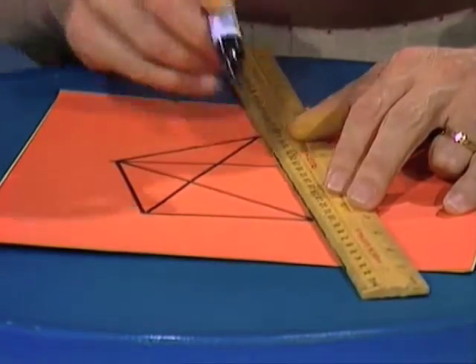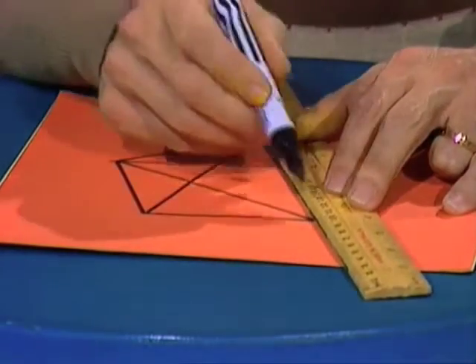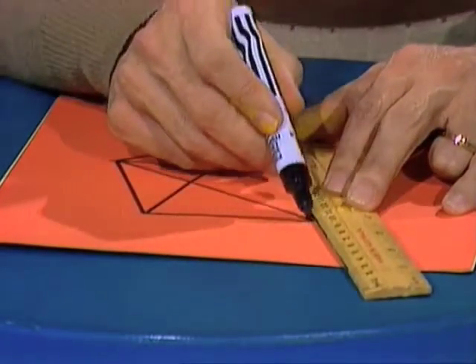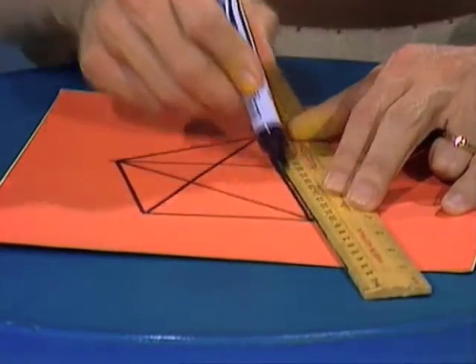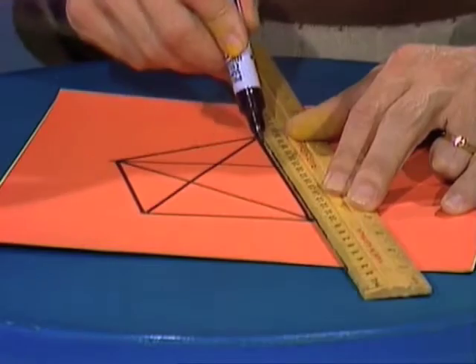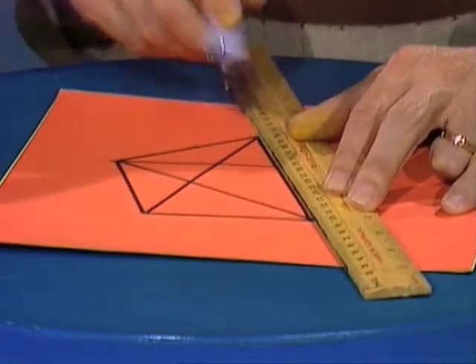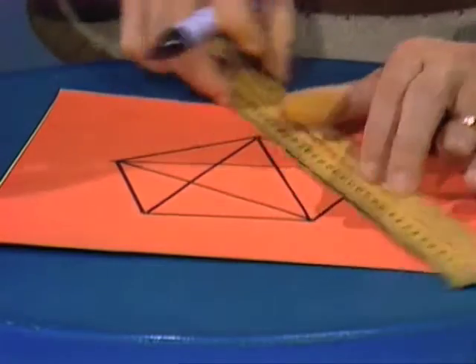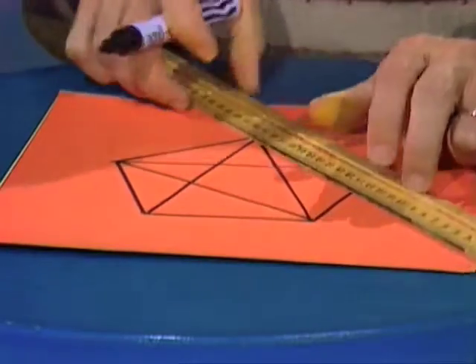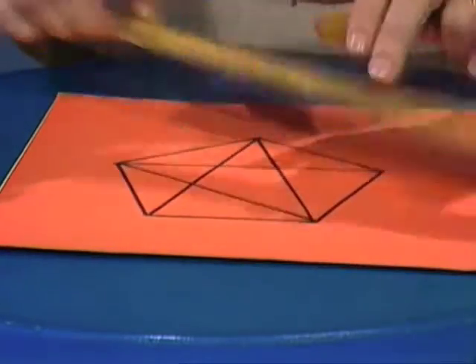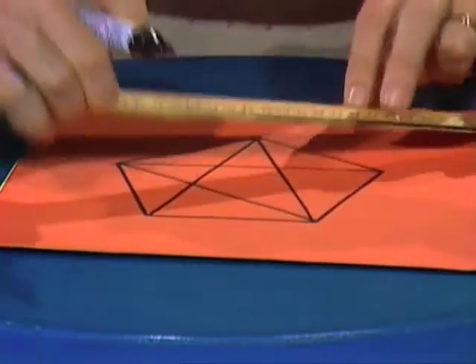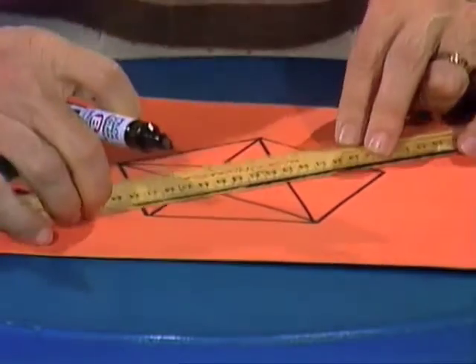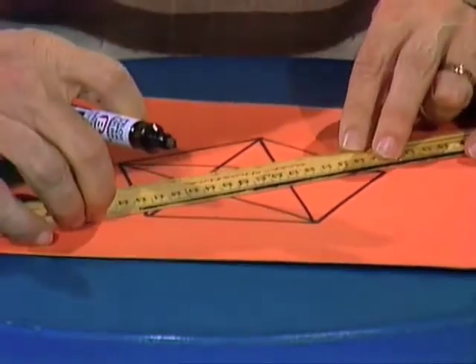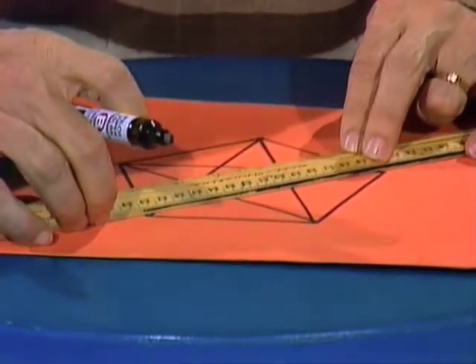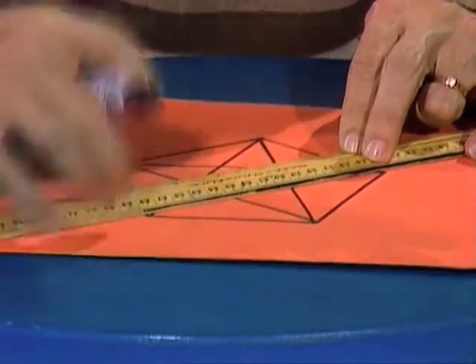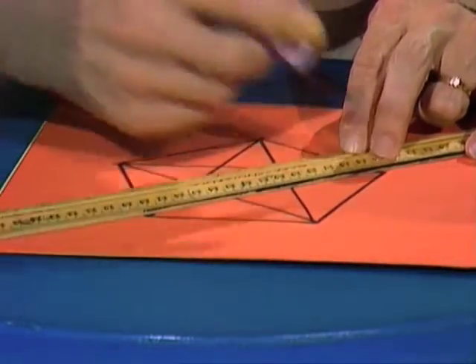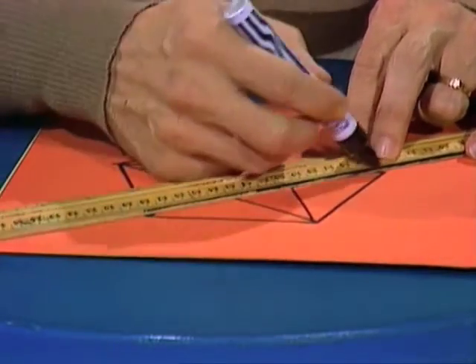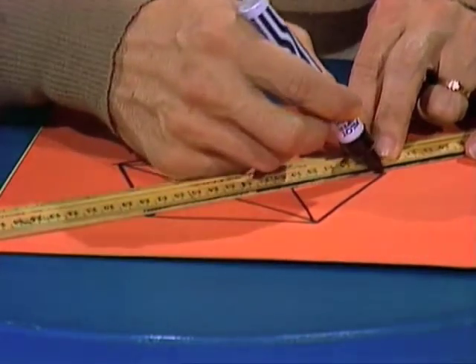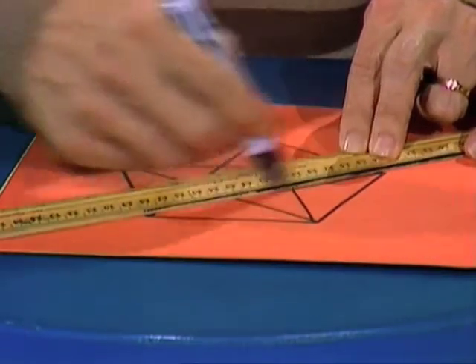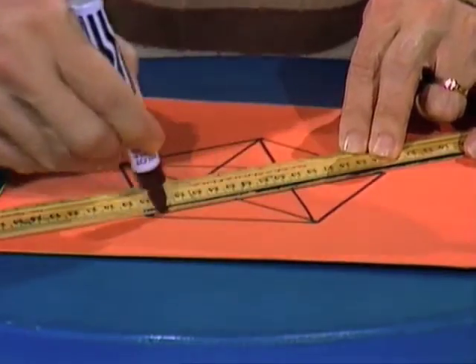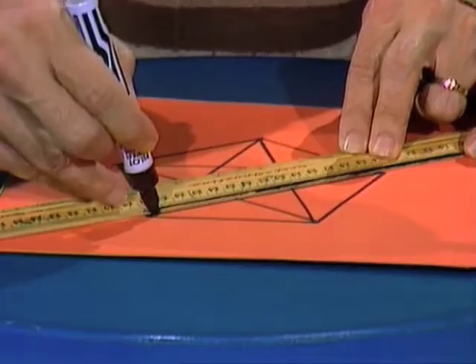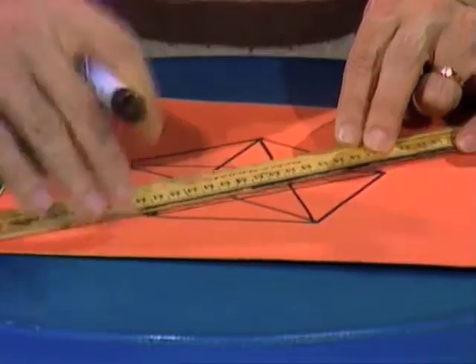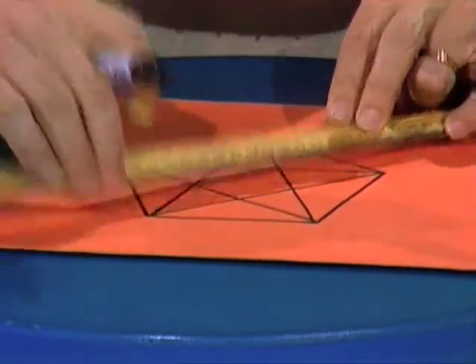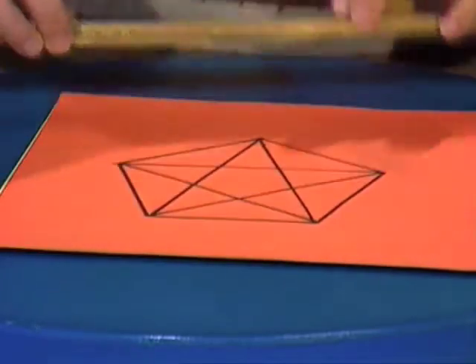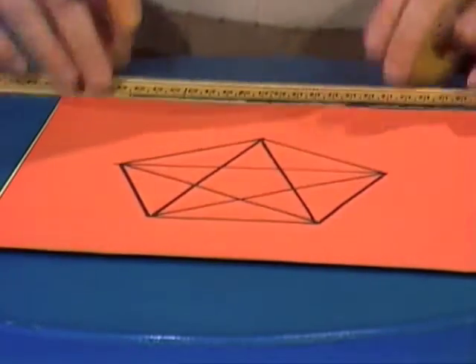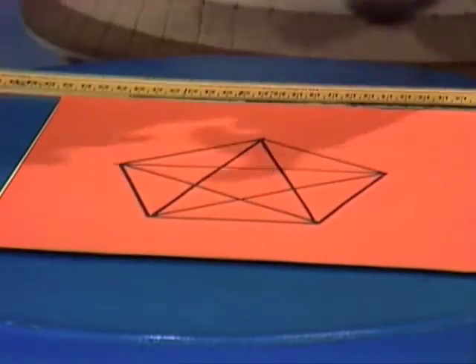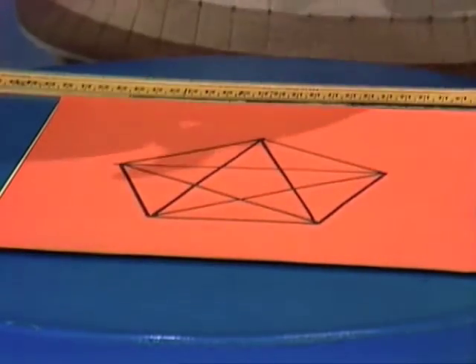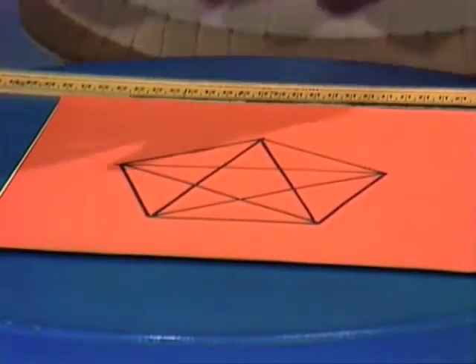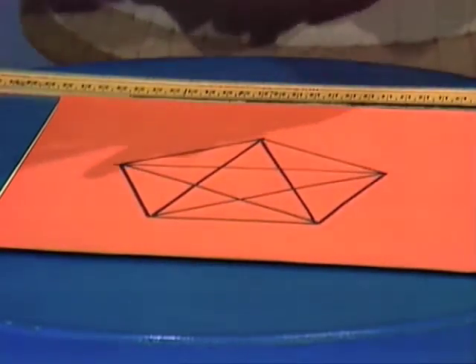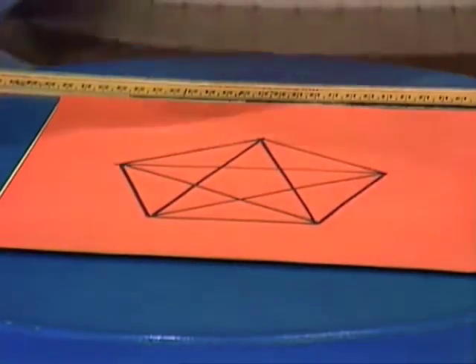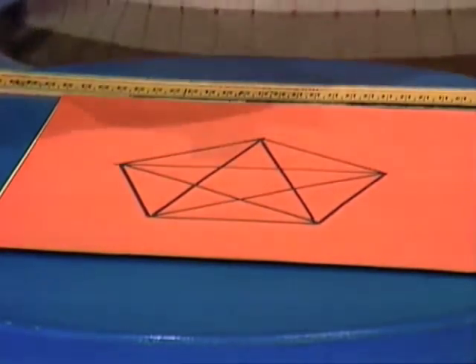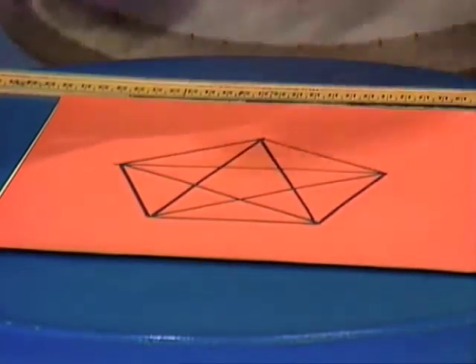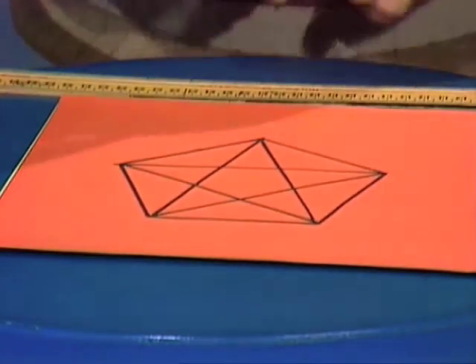and finally, you guessed it, these two. Now I end up with, as you can see, a five-pointed star inside a five-sided pentagon.